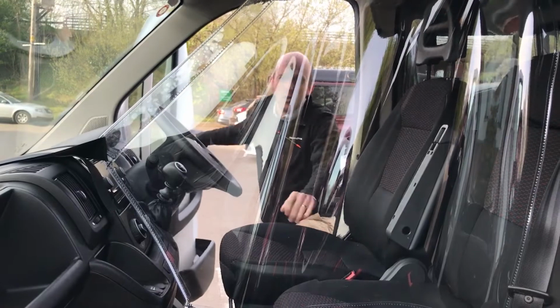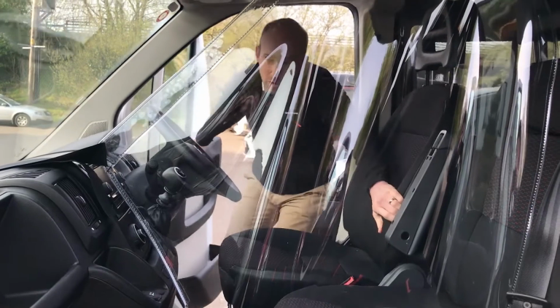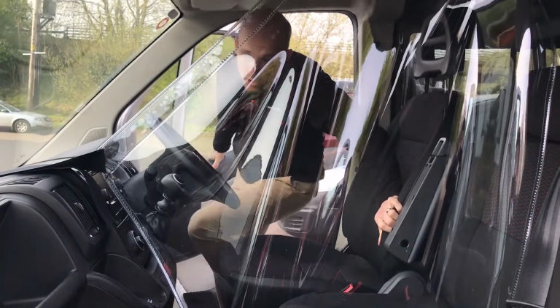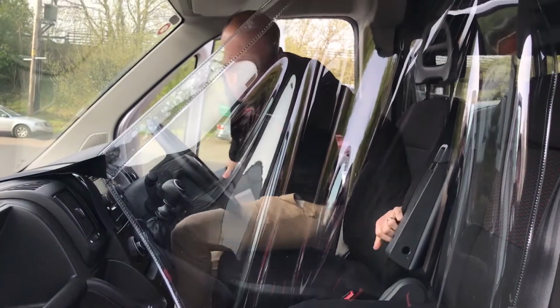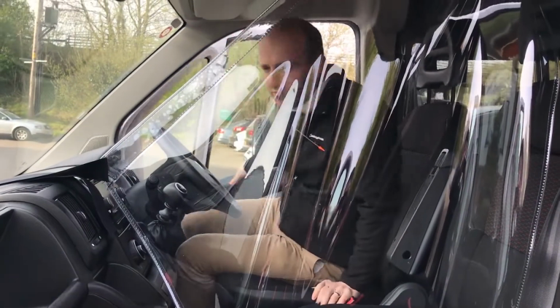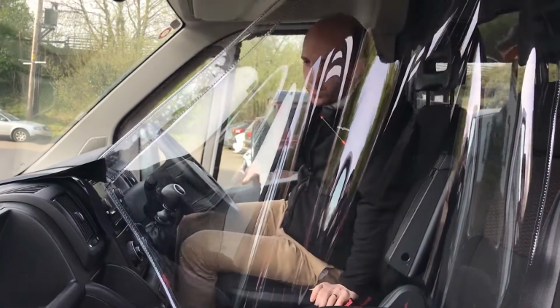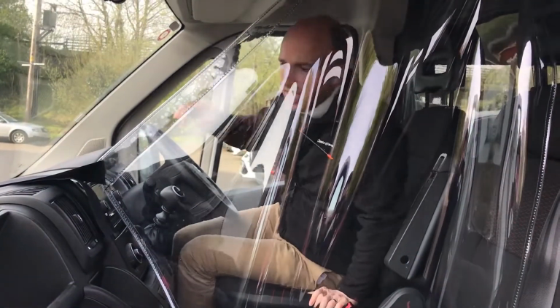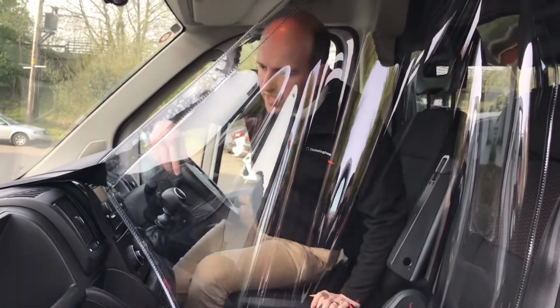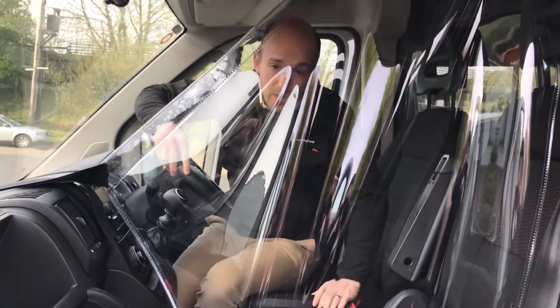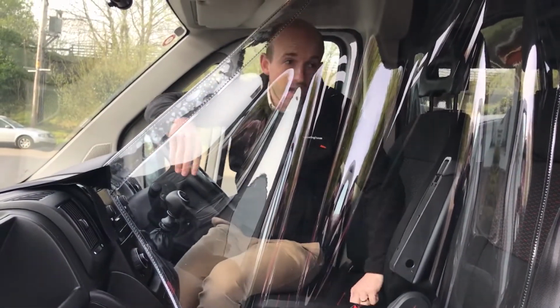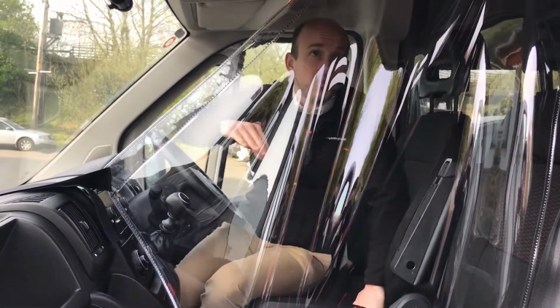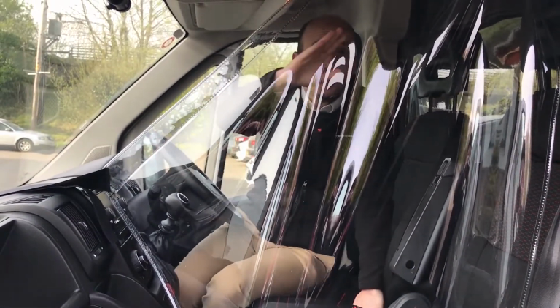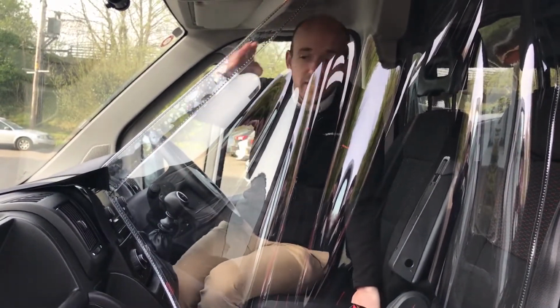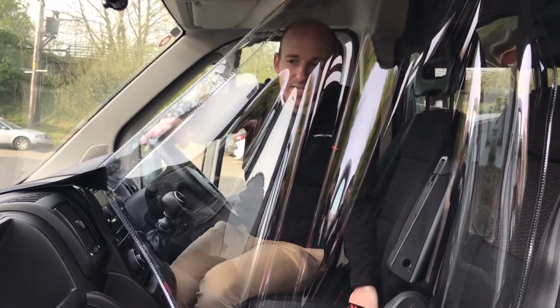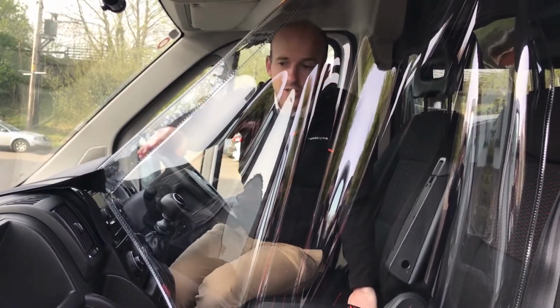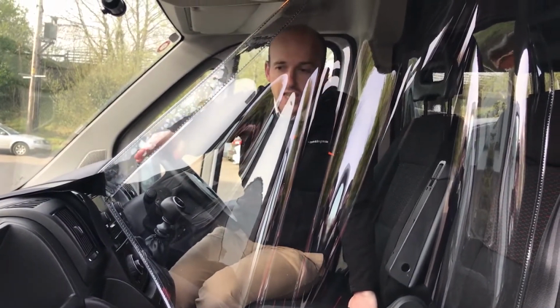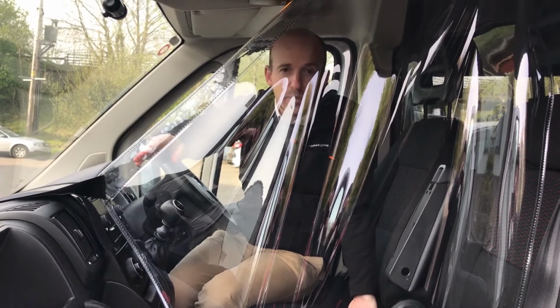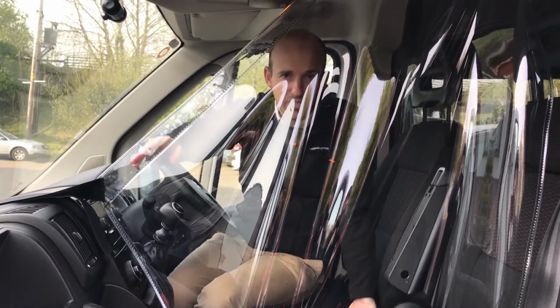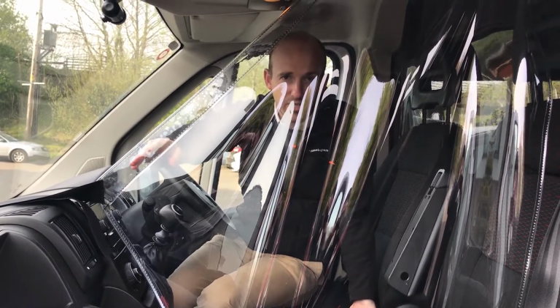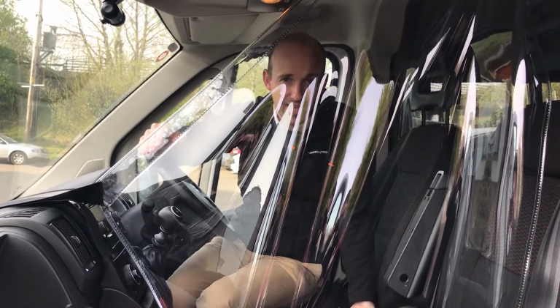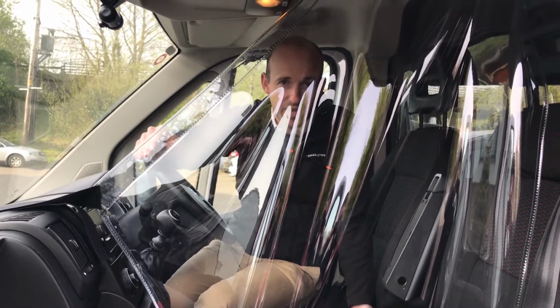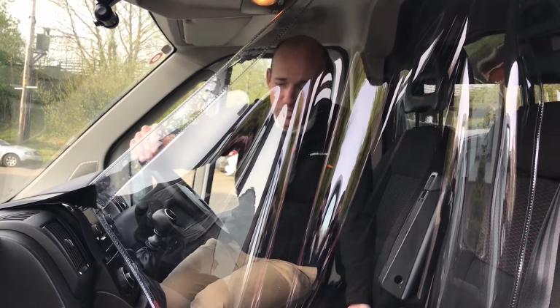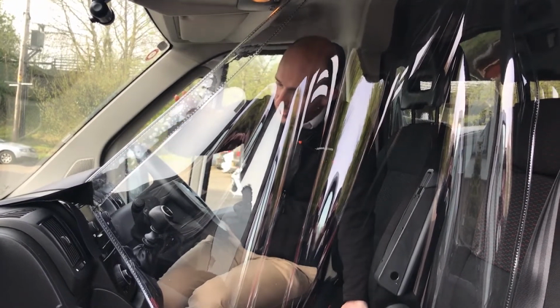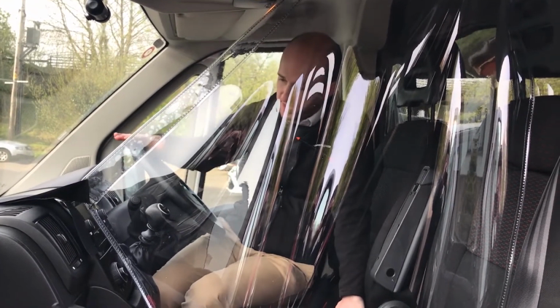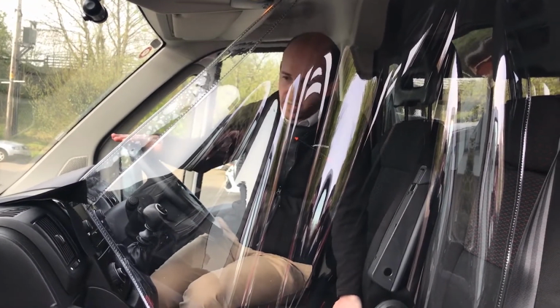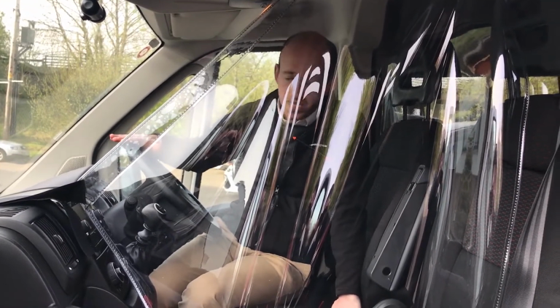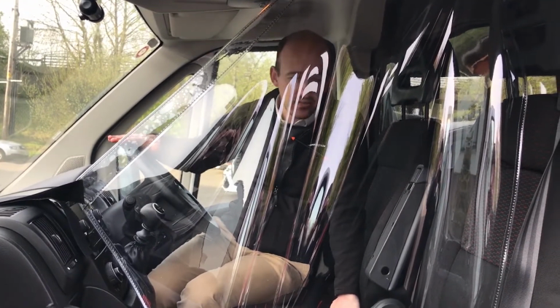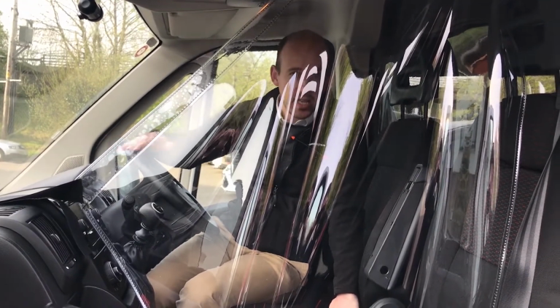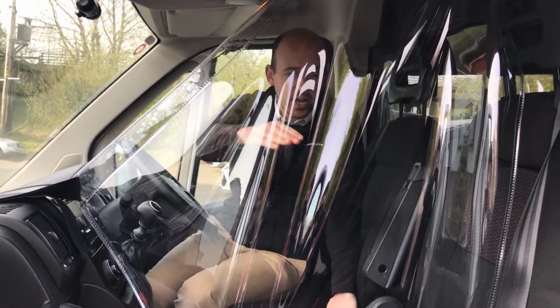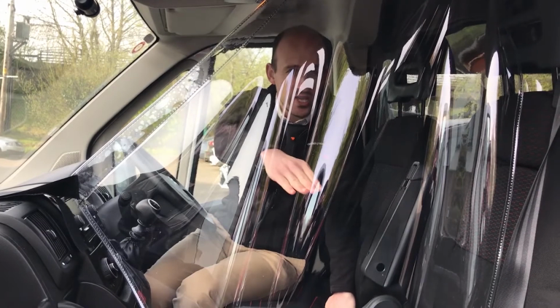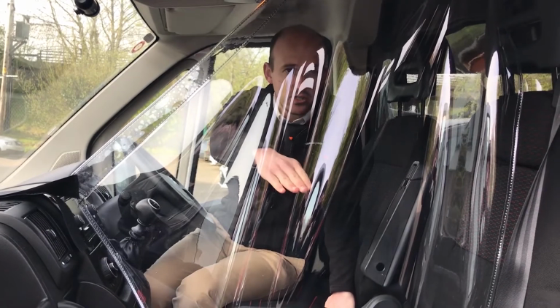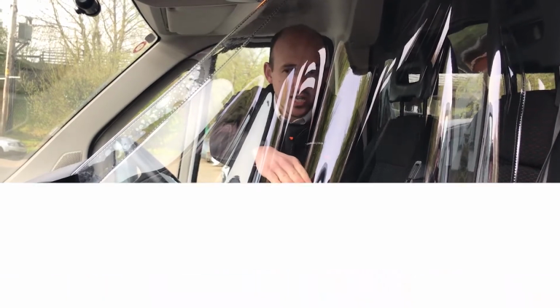Okay folks, so we're inside the van here and you can see that we have fitted and tailored a protection screen inside the van, so the driver can sit here safely and the passenger side on this other side.